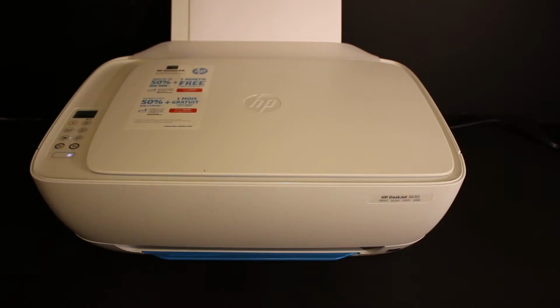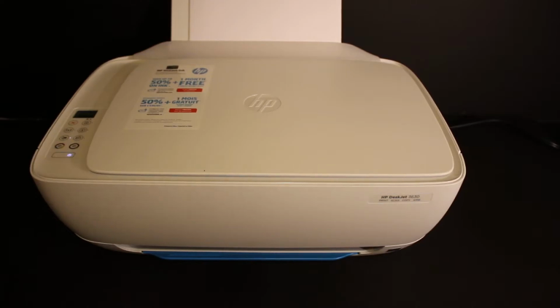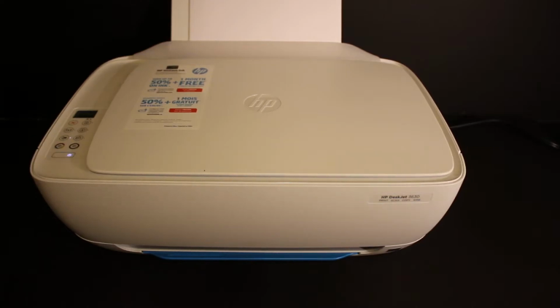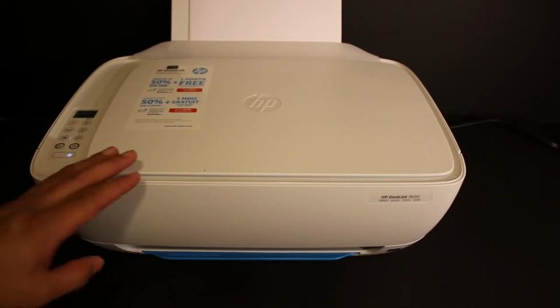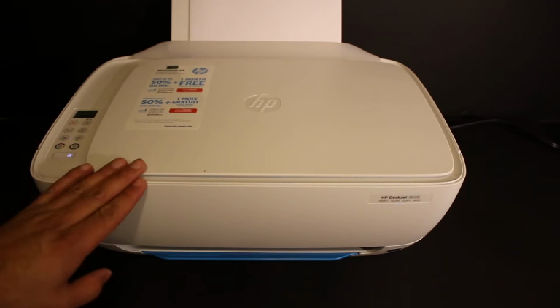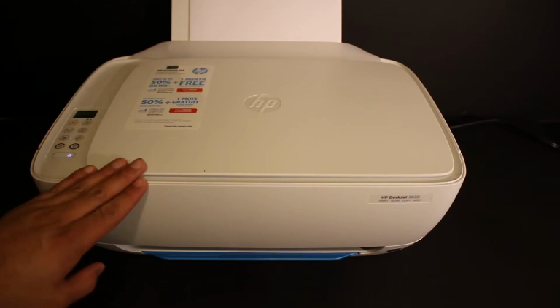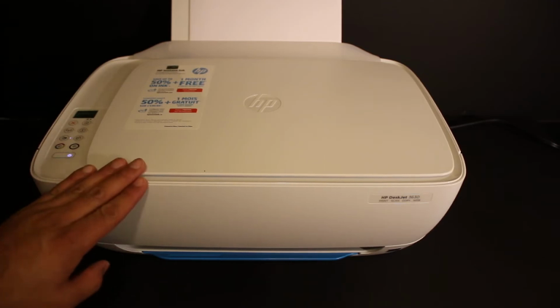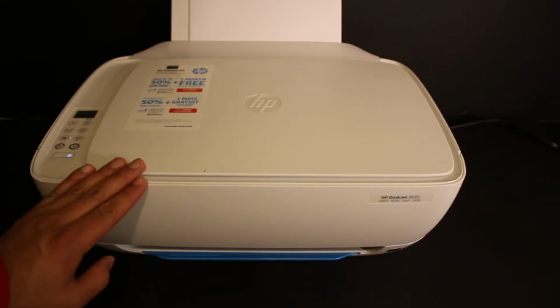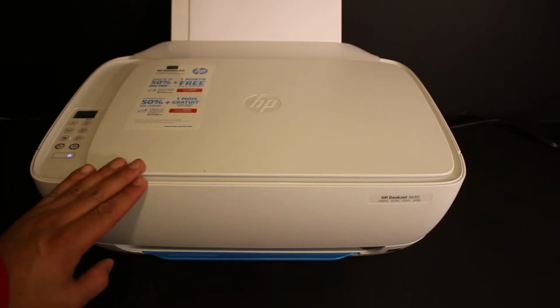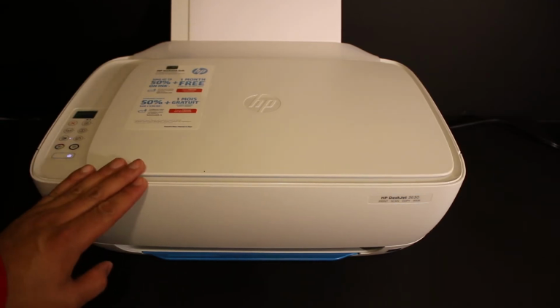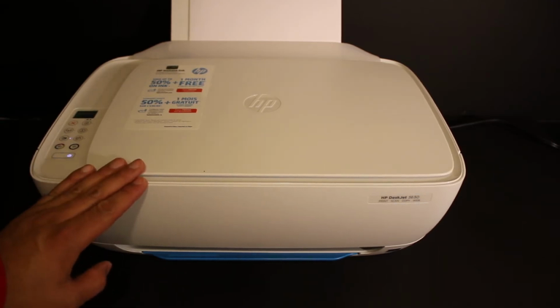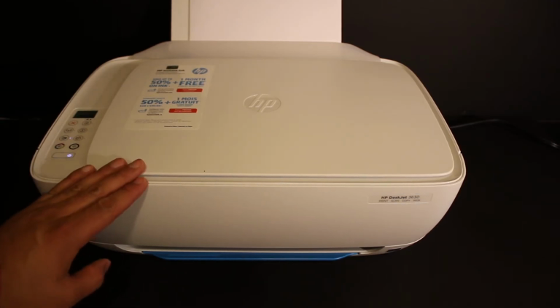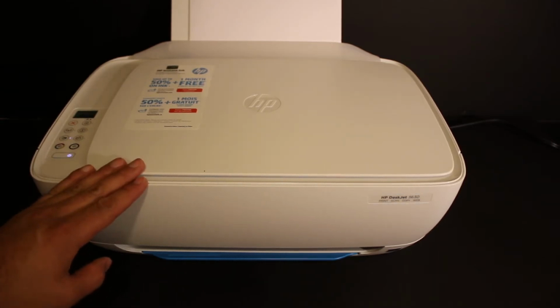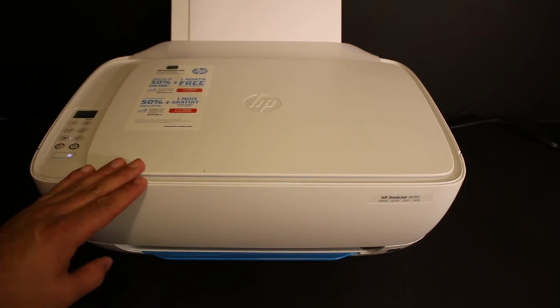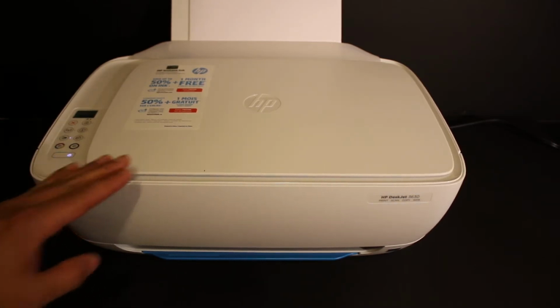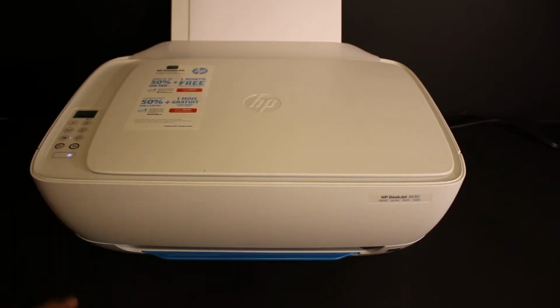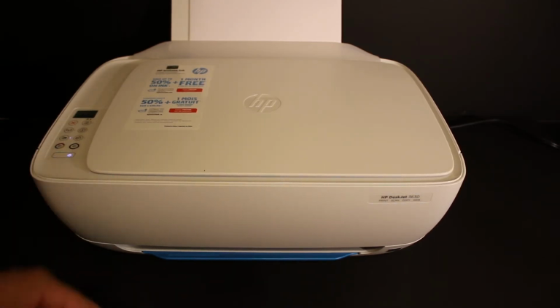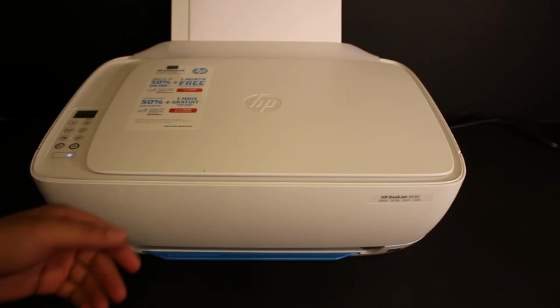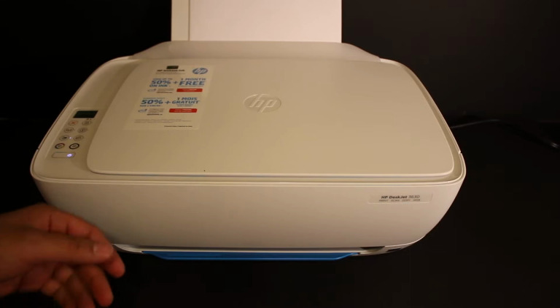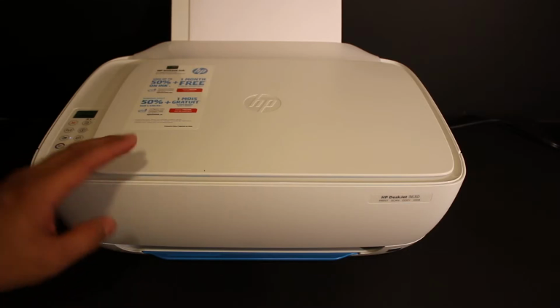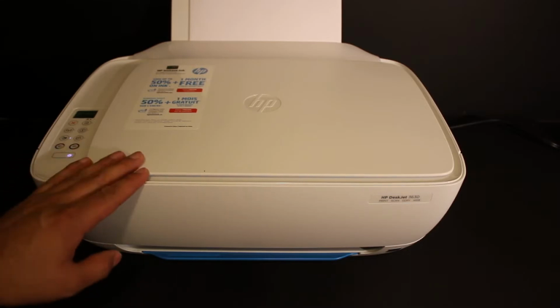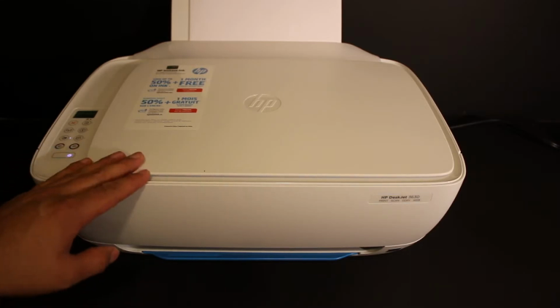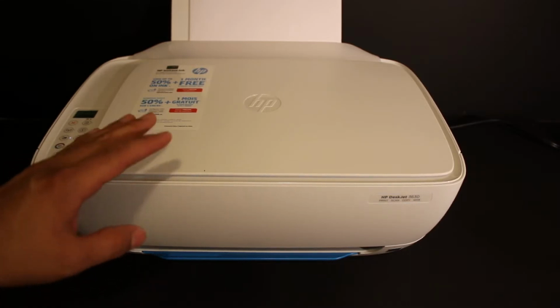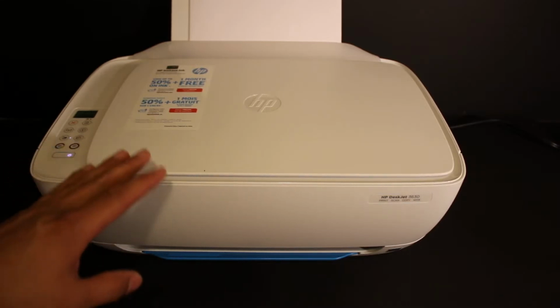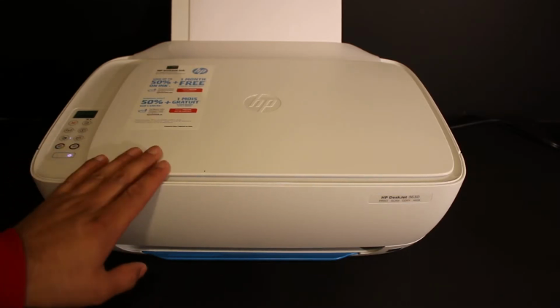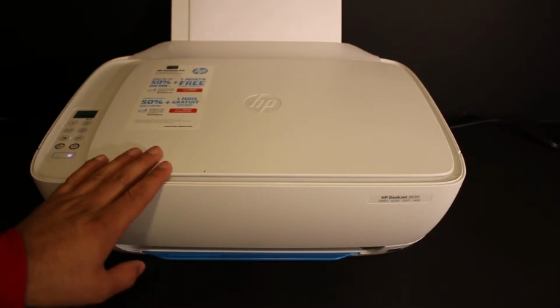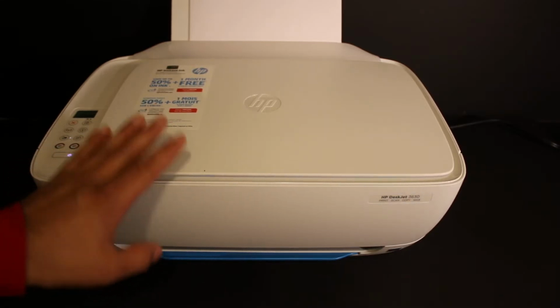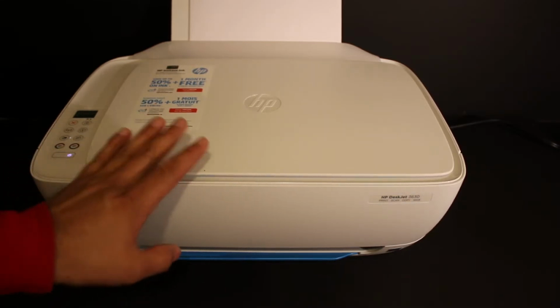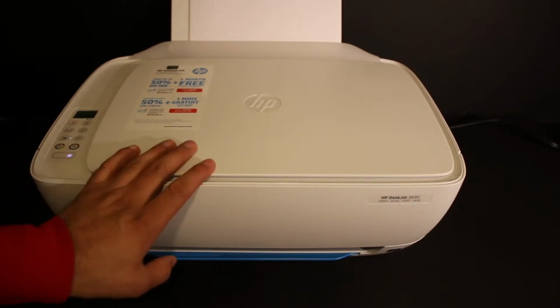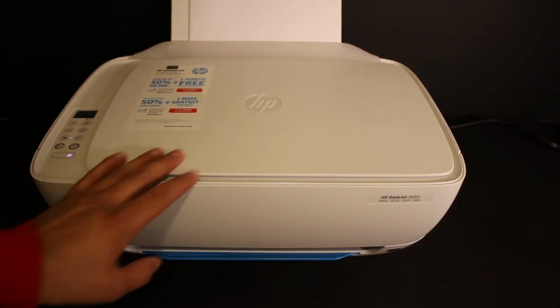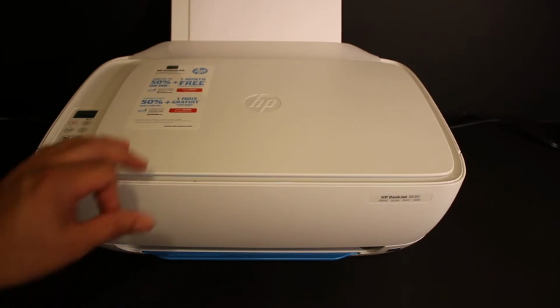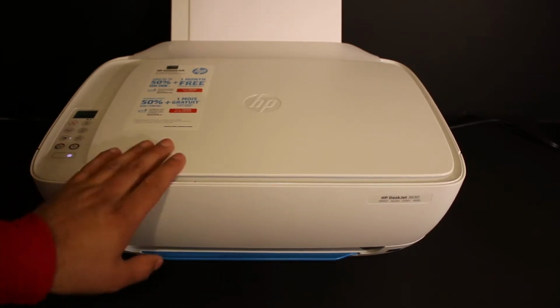Today's video is regarding the HP DeskJet 3630. I am going to show you how to do a two-sided copy on a single page, and how to do wireless printing and scanning using the printer's built-in Wi-Fi system.